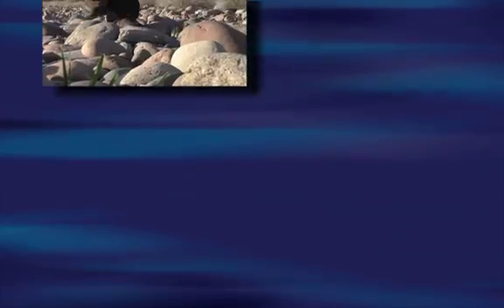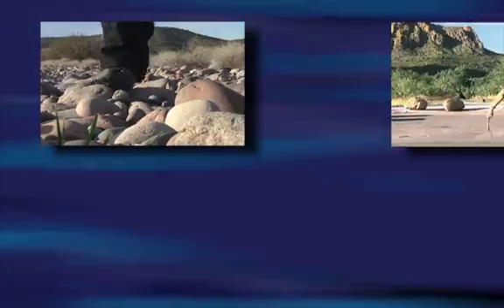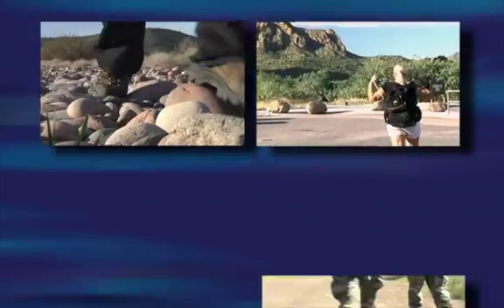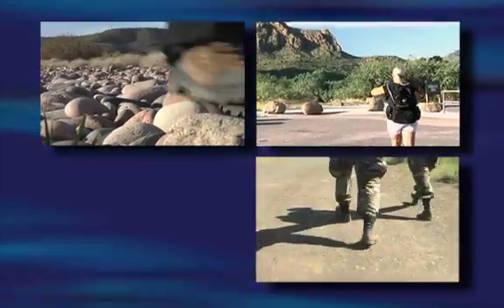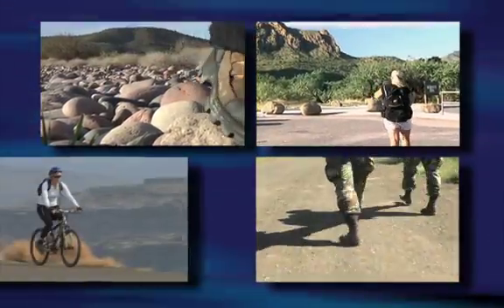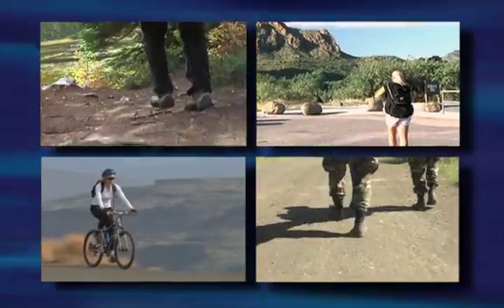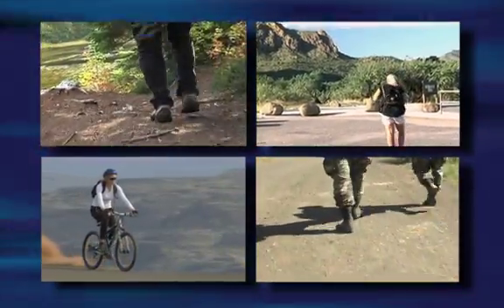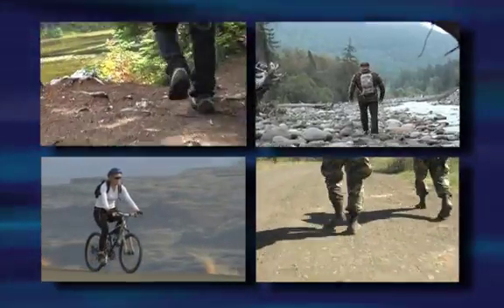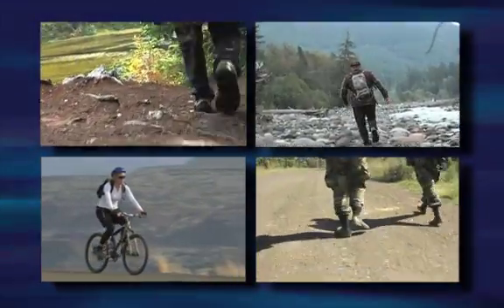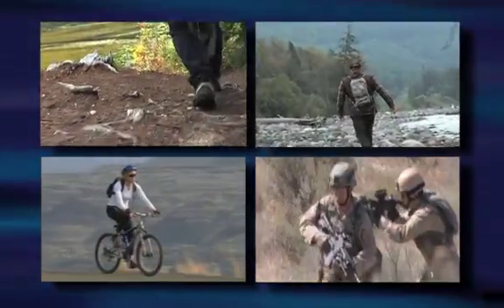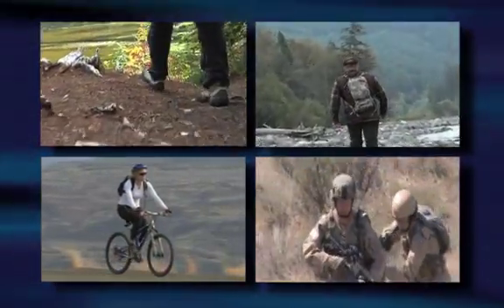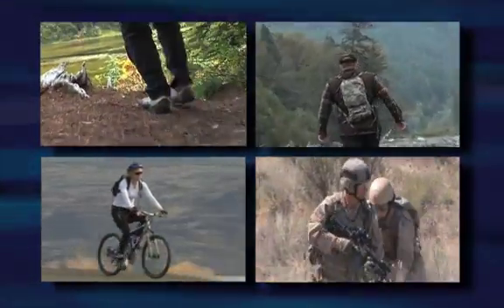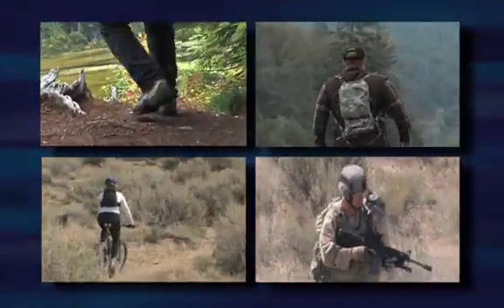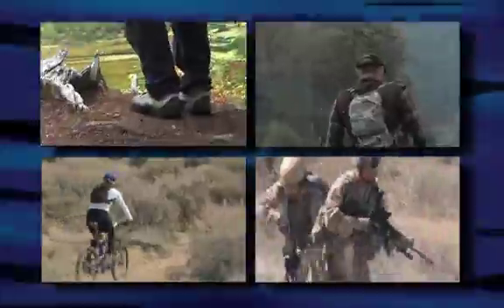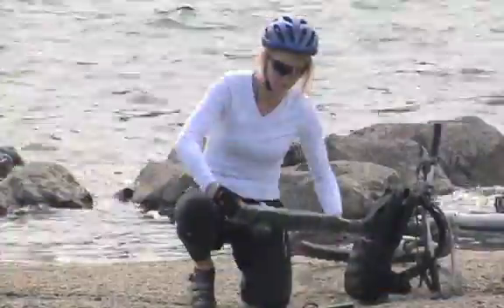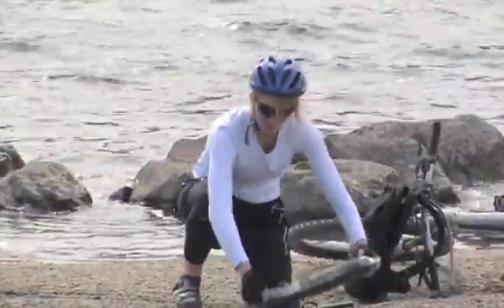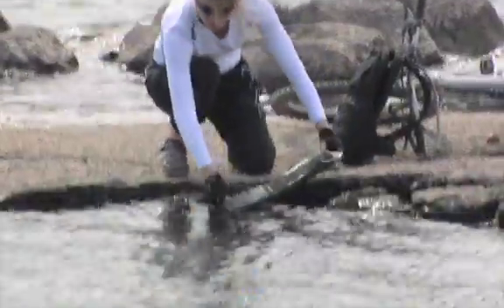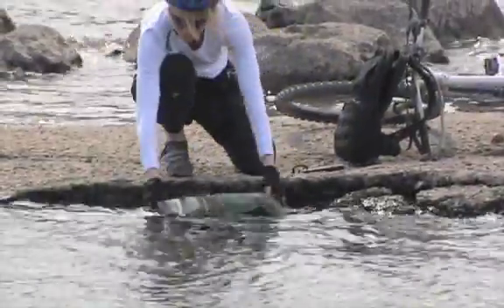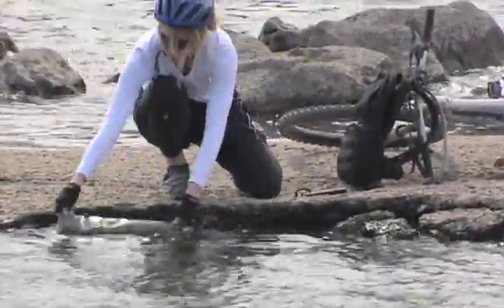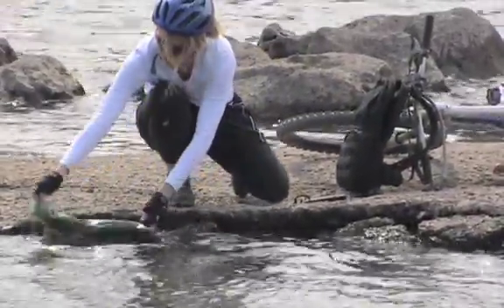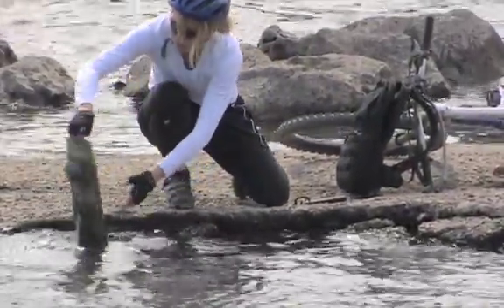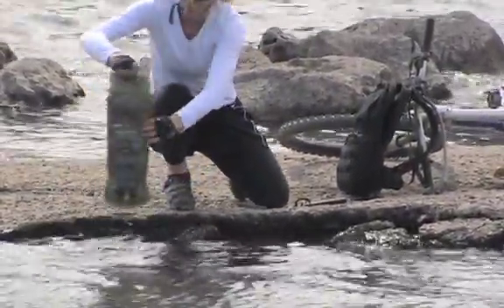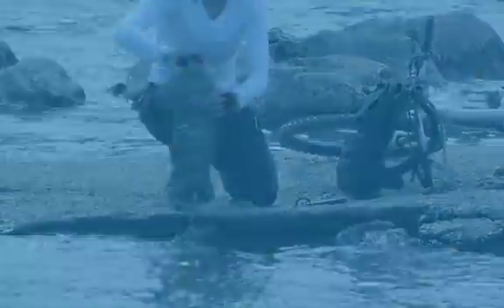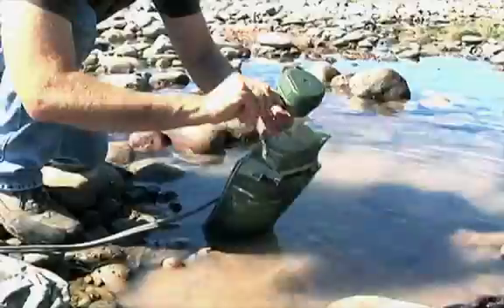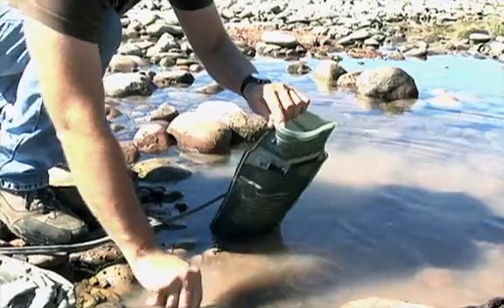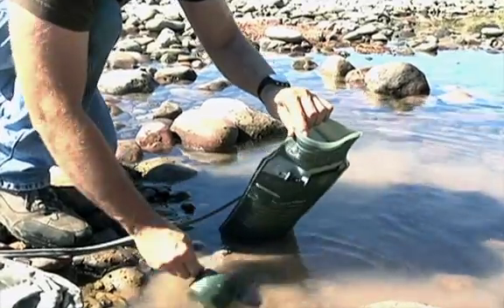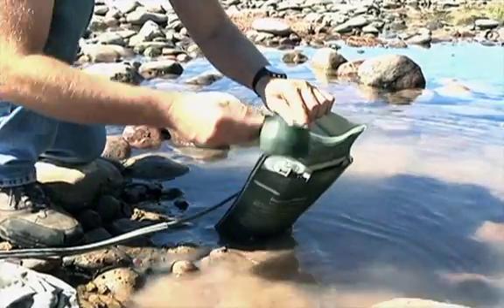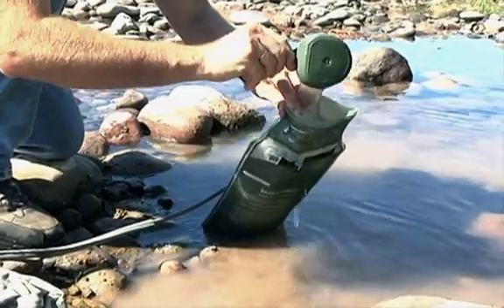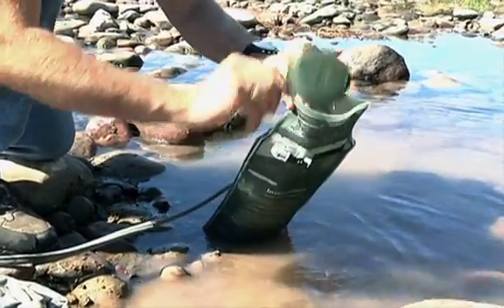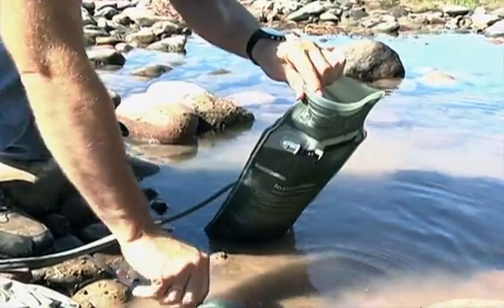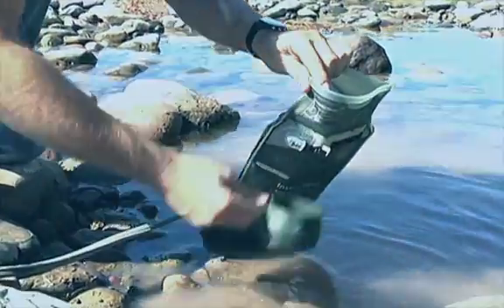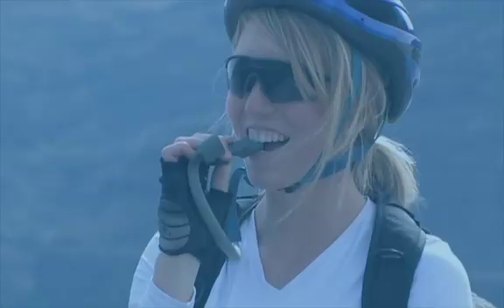Carrying enough water for a three-day mission or extended hike can be a huge burden. HTI's Portable Expedition Filter System takes the weight off by allowing you to reliably and safely turn any available water into a safe, great tasting drink.